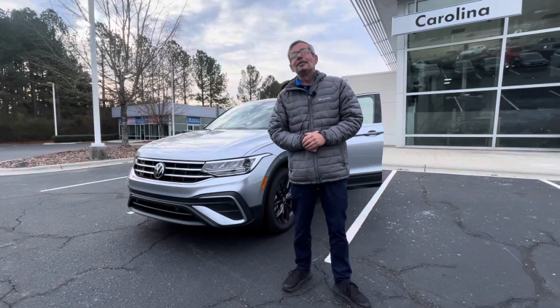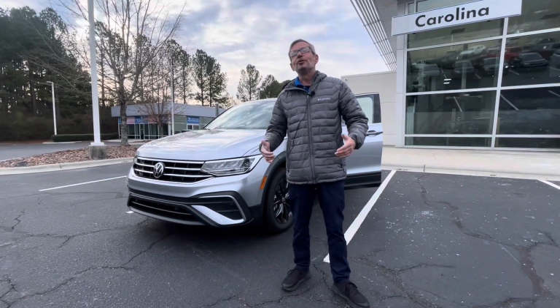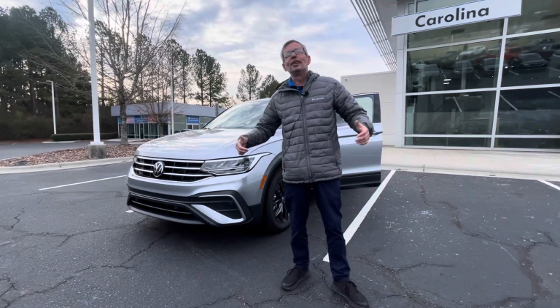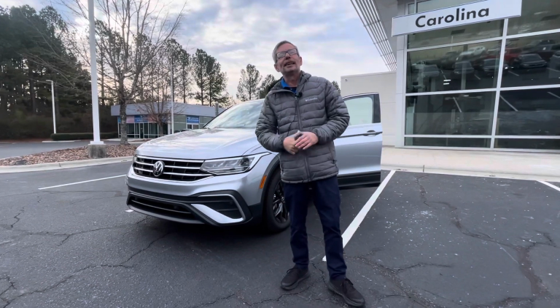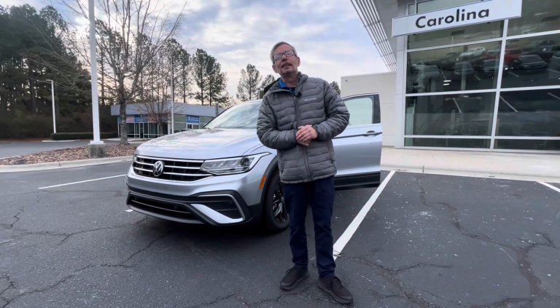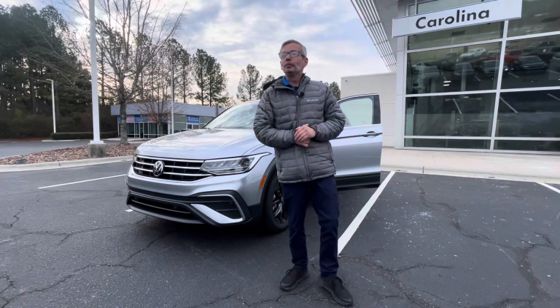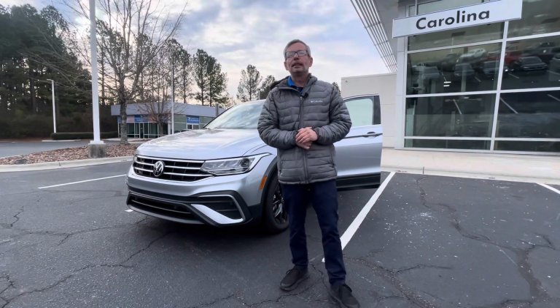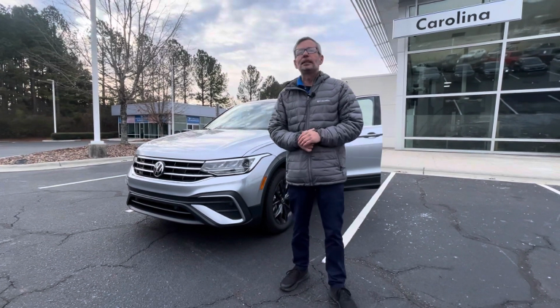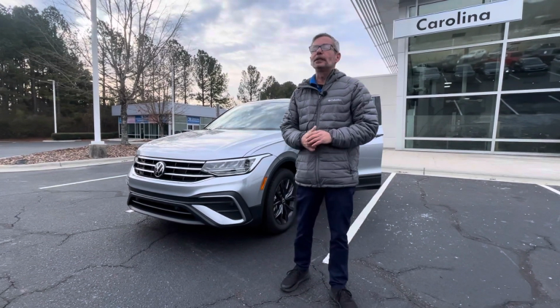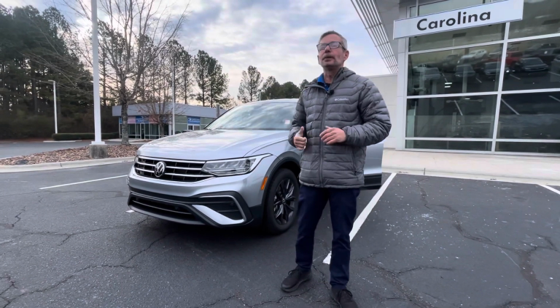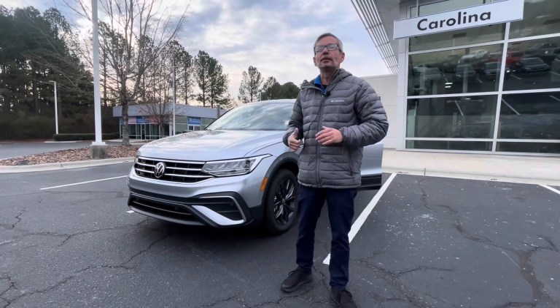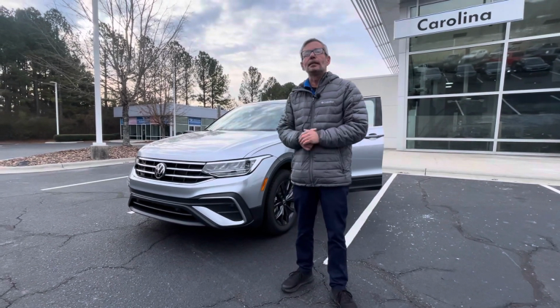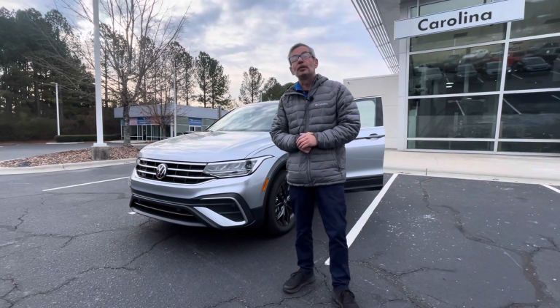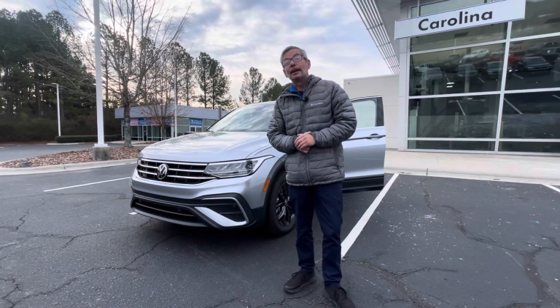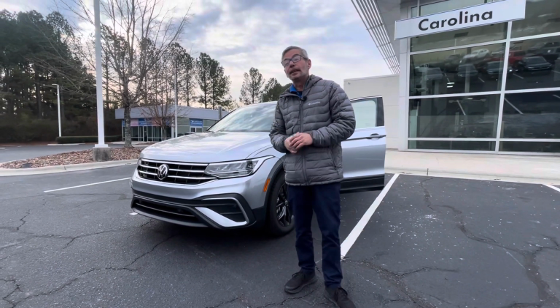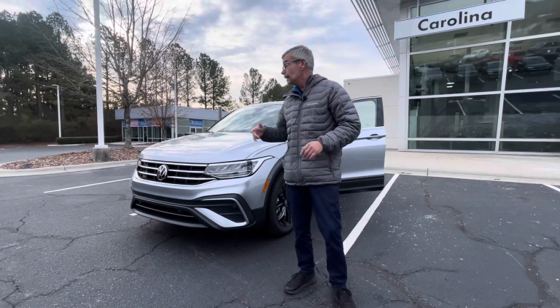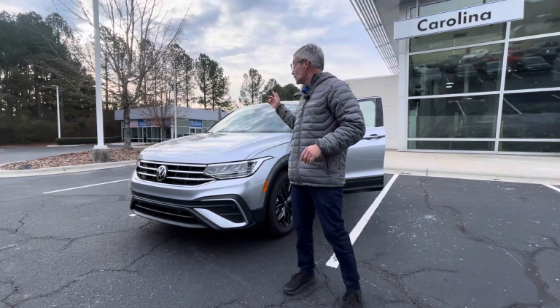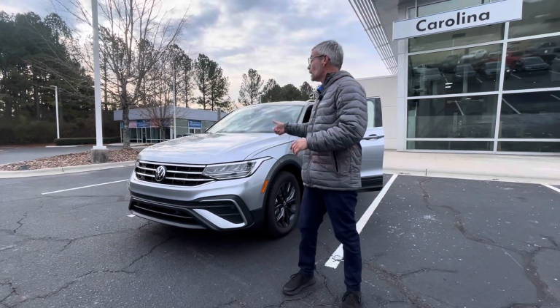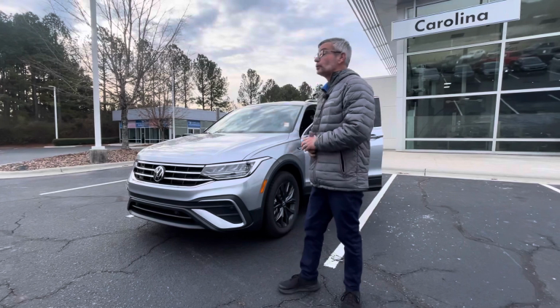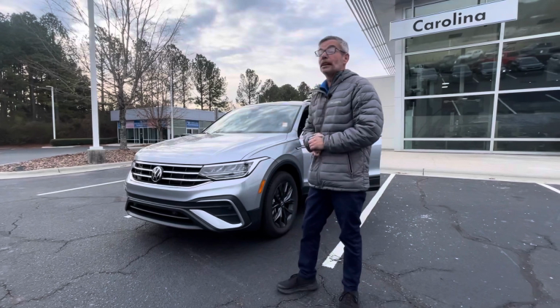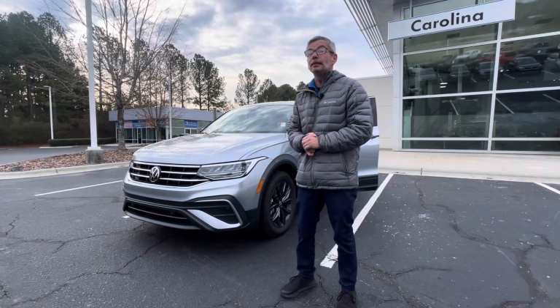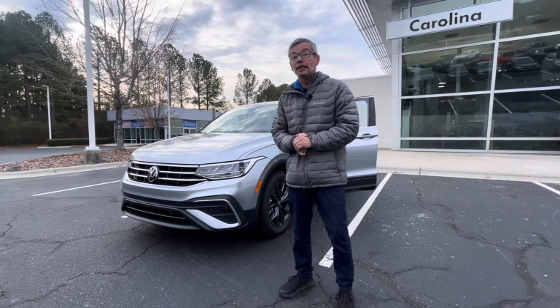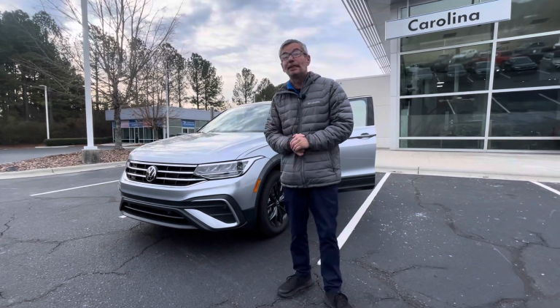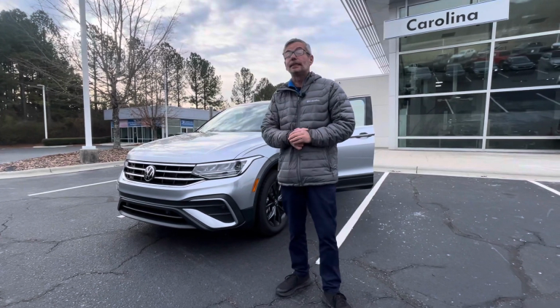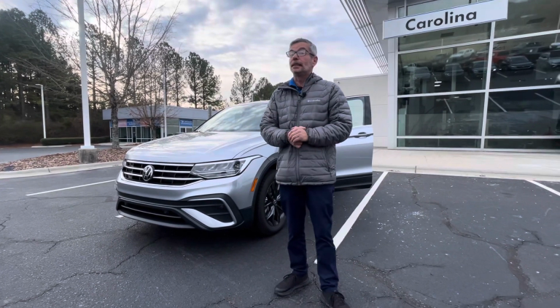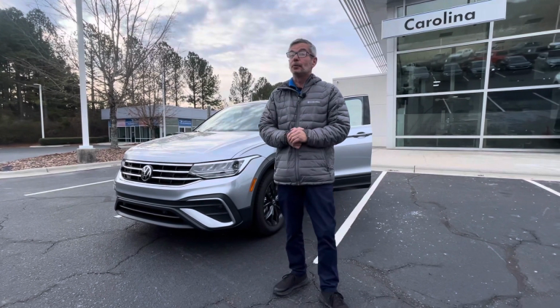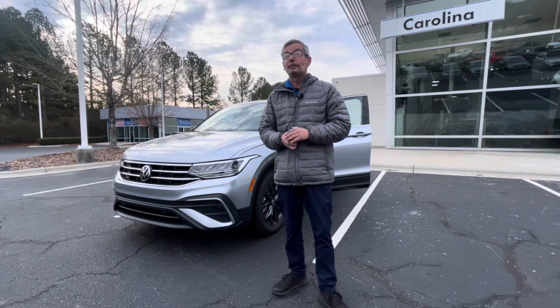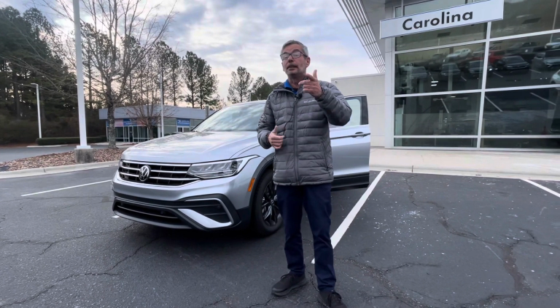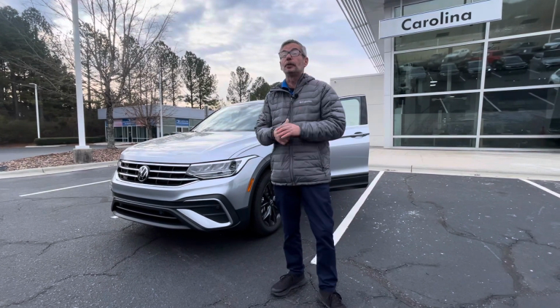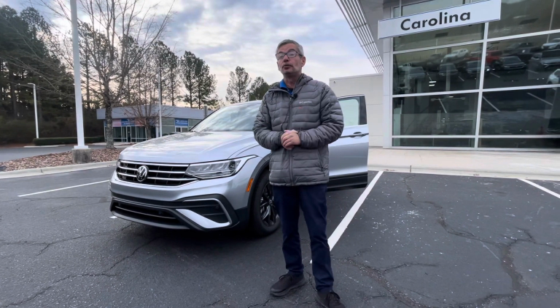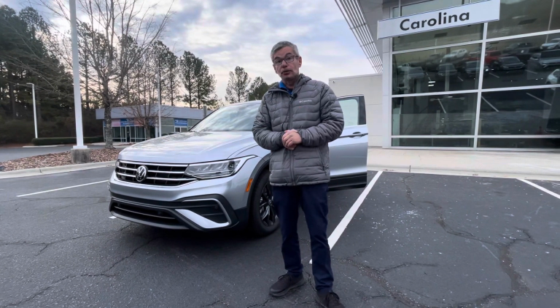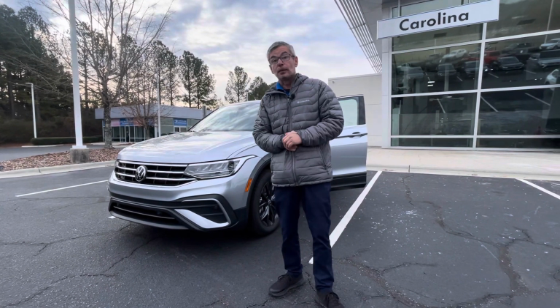Good morning Daniel, my name is Chris with Carolina Volkswagen and this is one of the 701cc we have here for you to choose from.